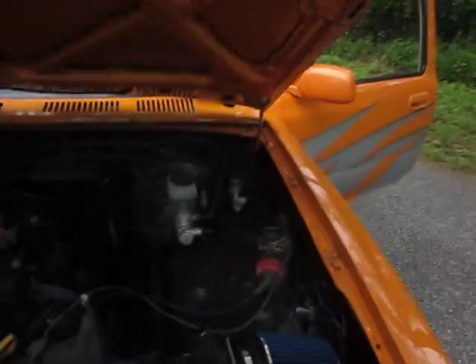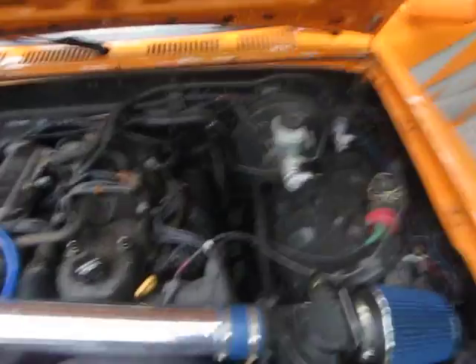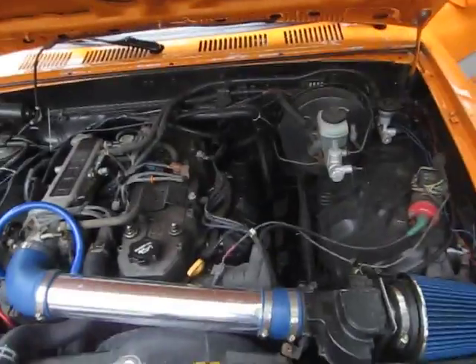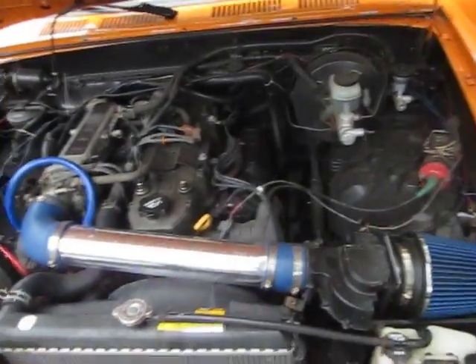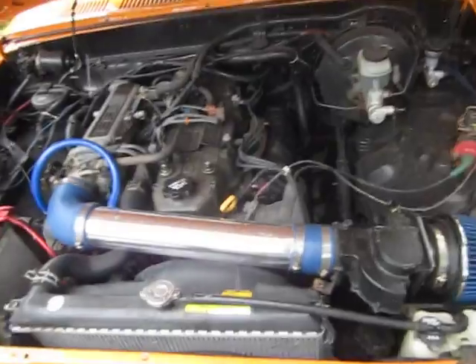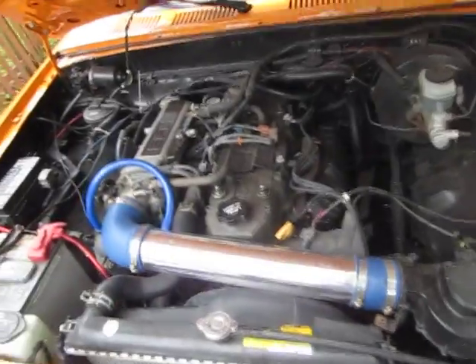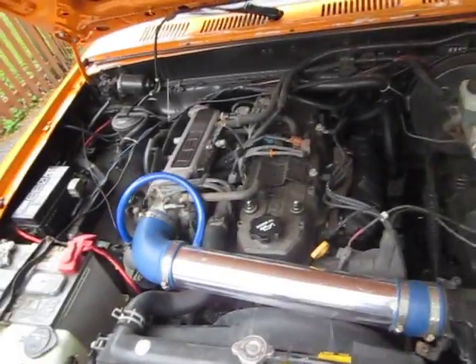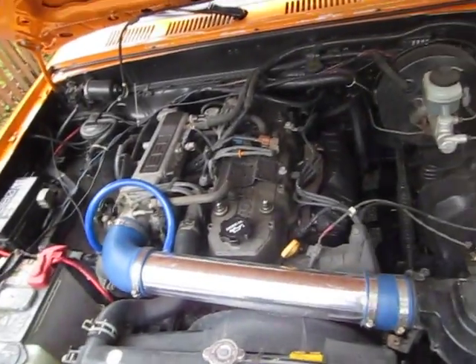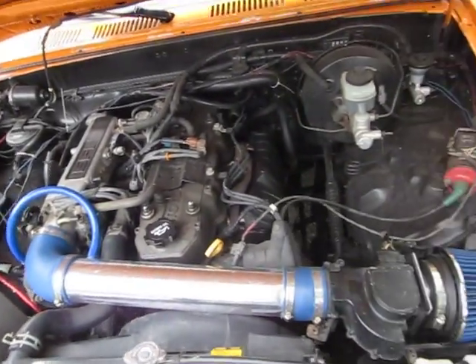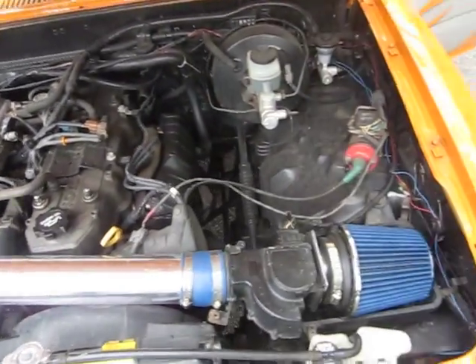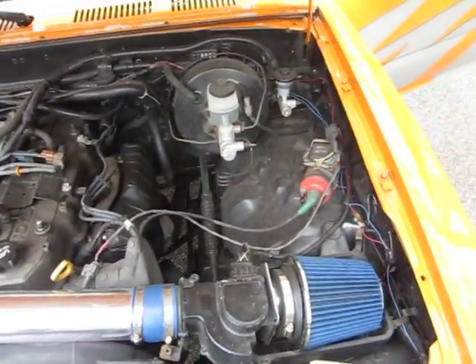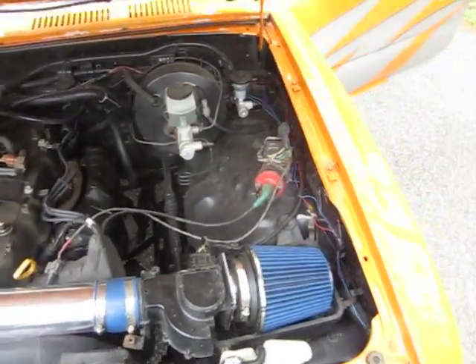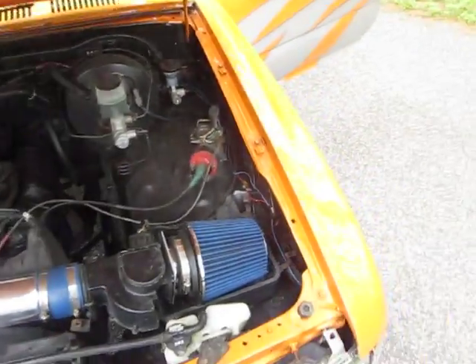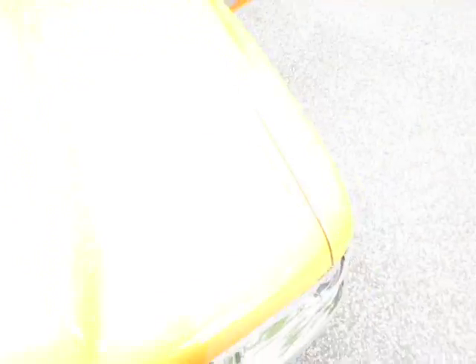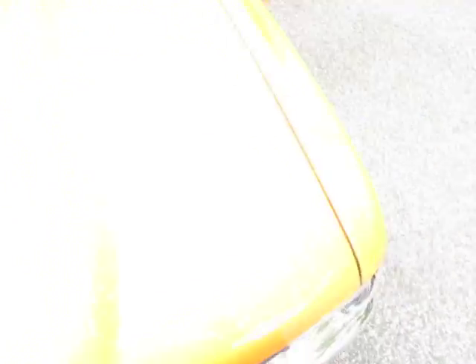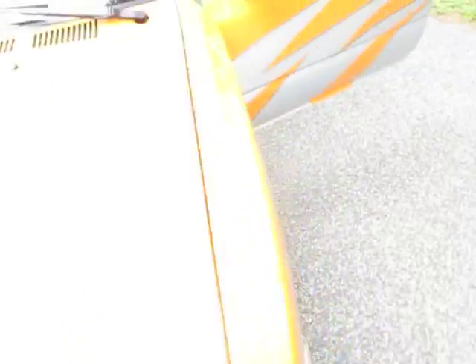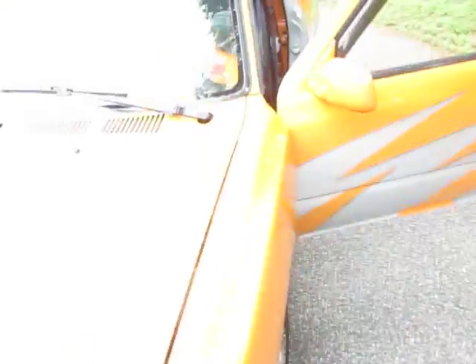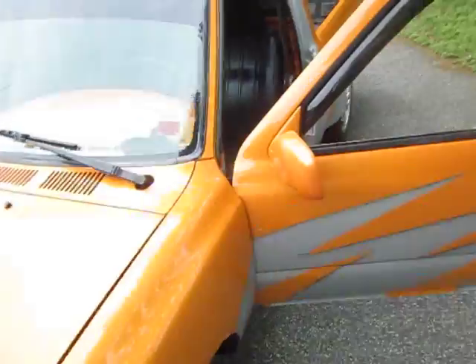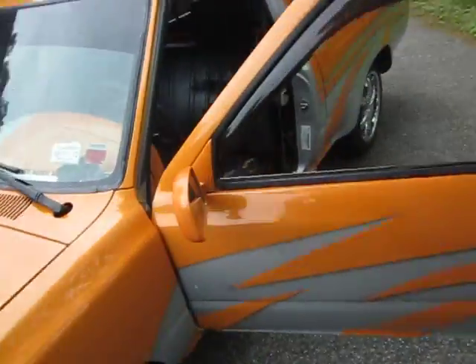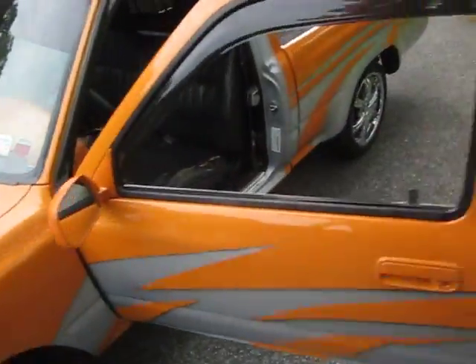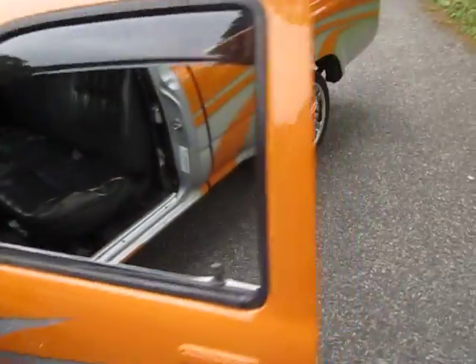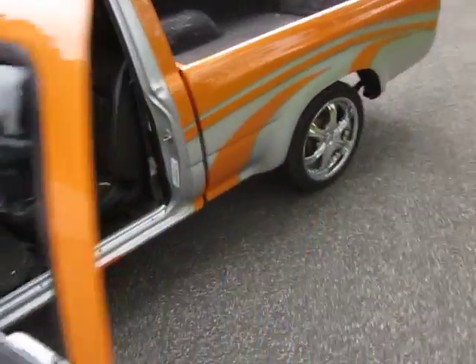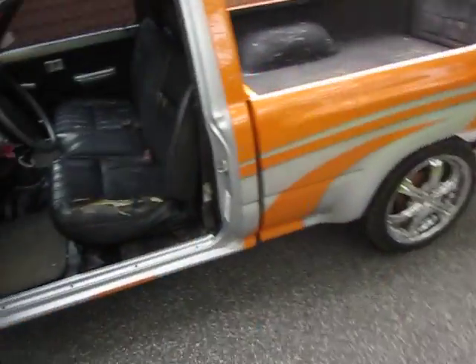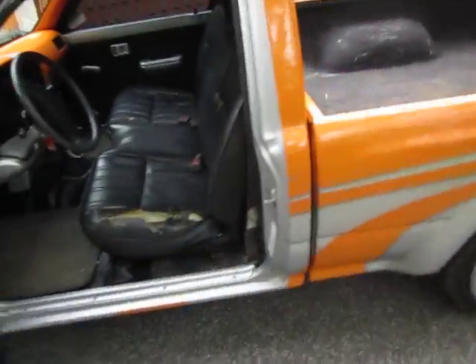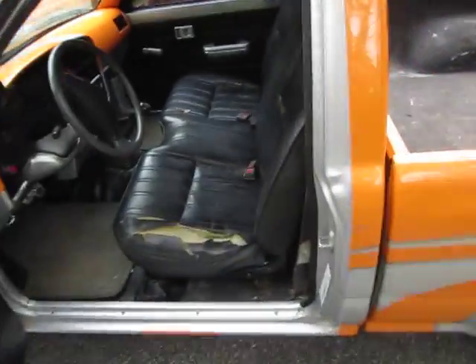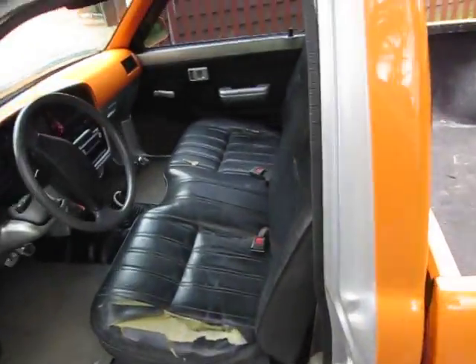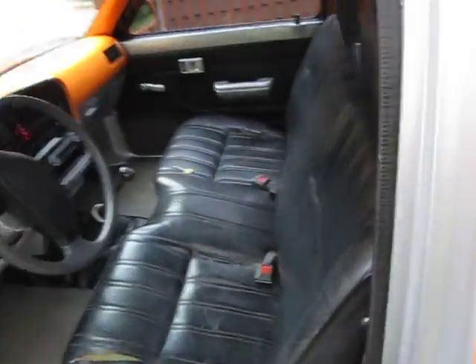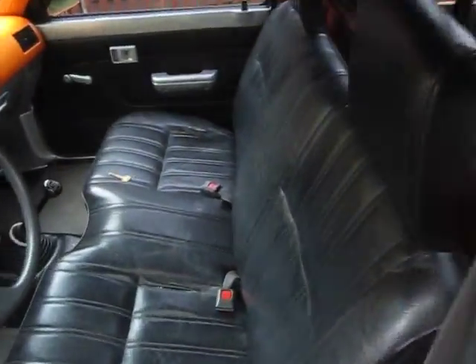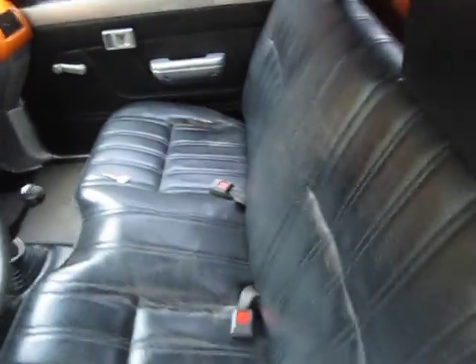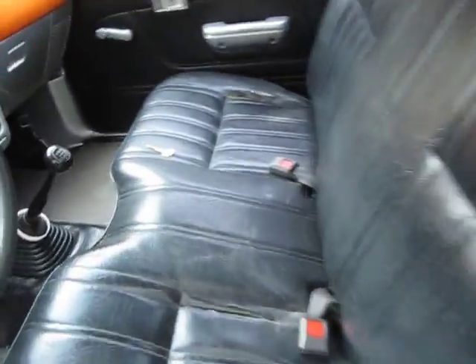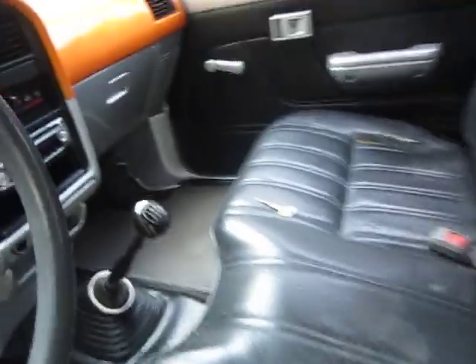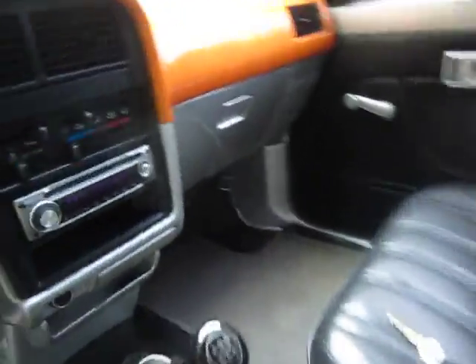Under the hood is pretty much all stock. It has an aftermarket air filter. It also has a $500 stereo with subs and amp installed about 6 months ago, with a Kenwood deck.